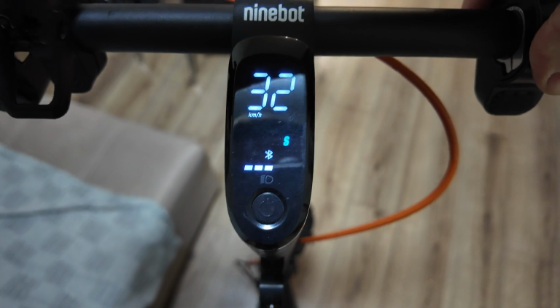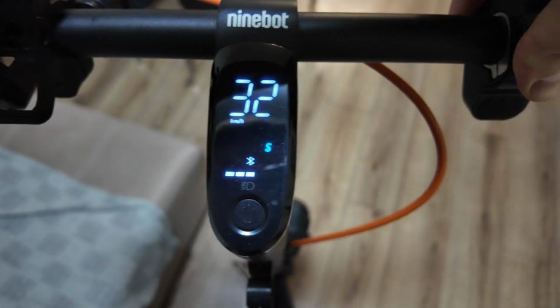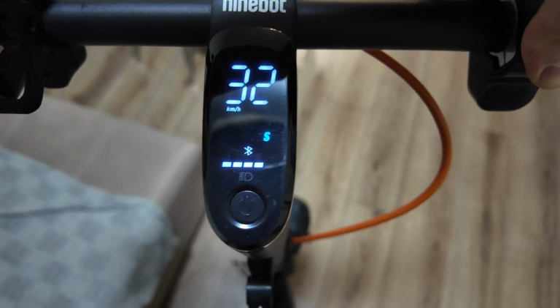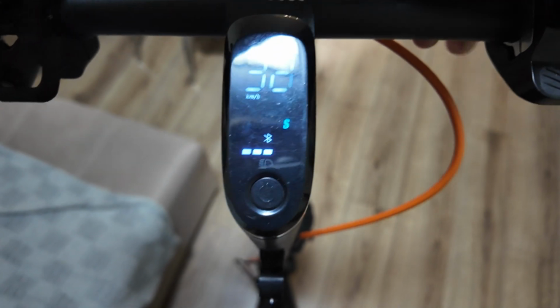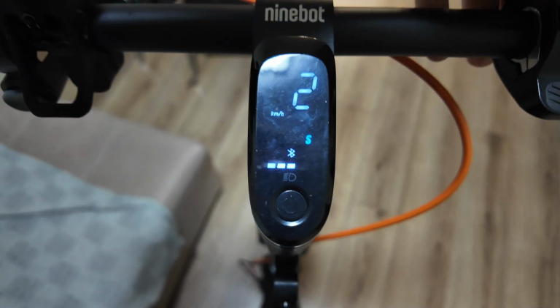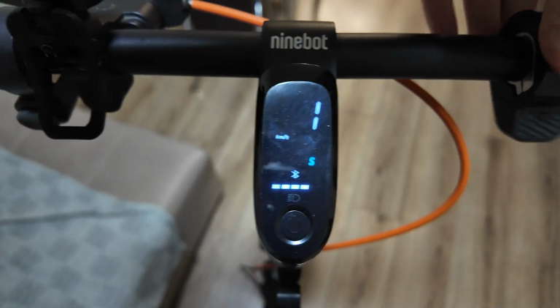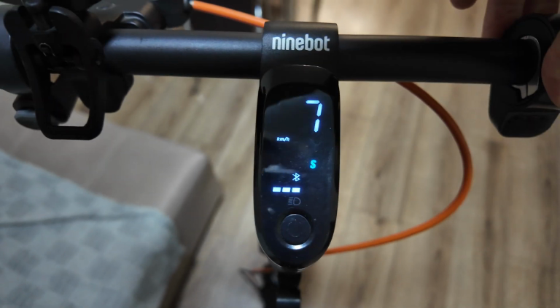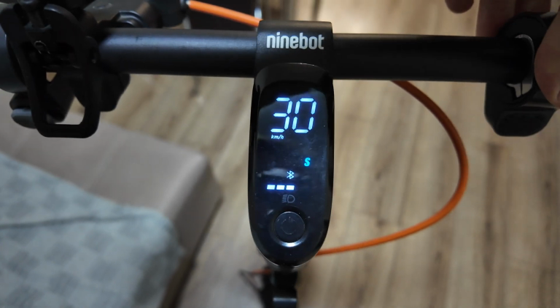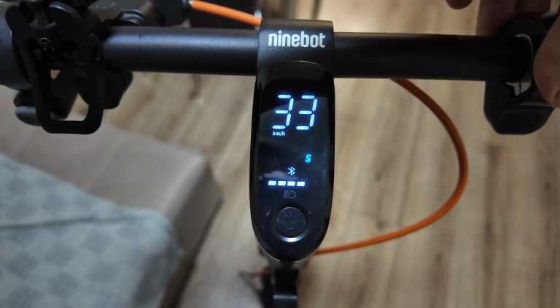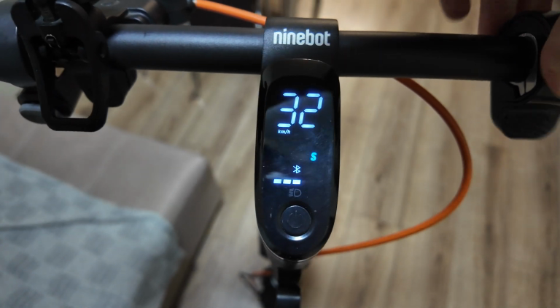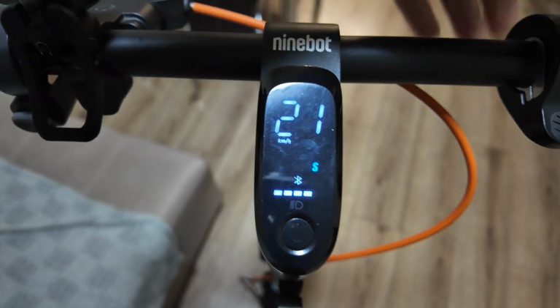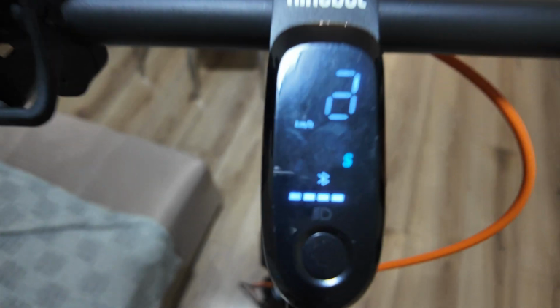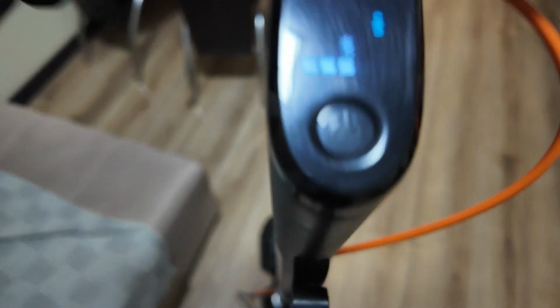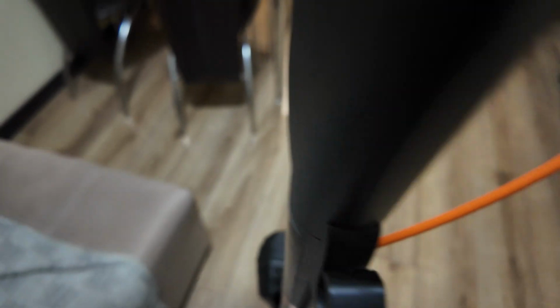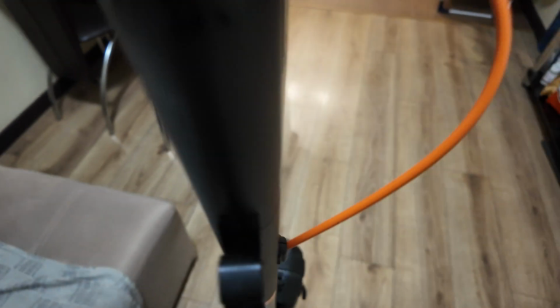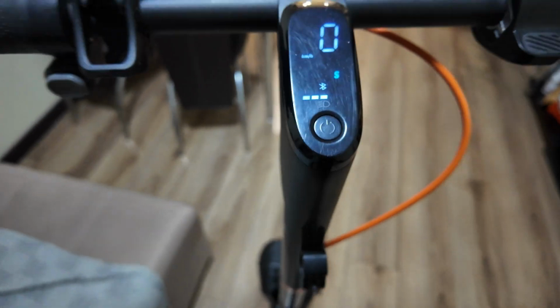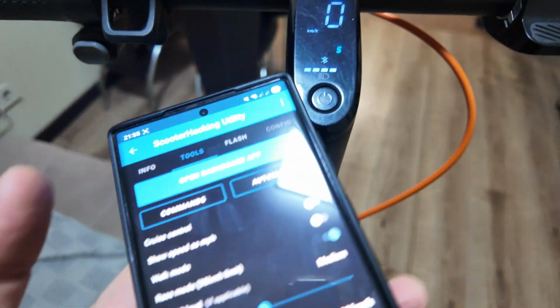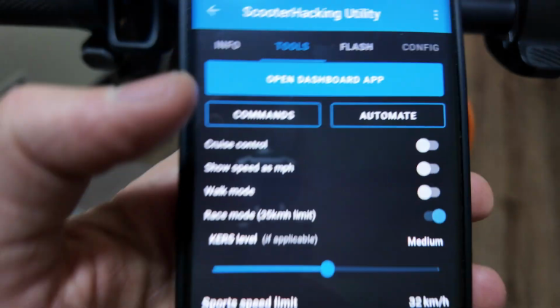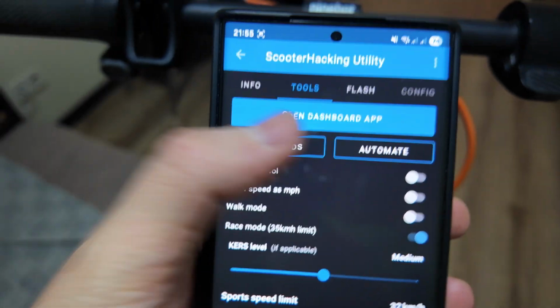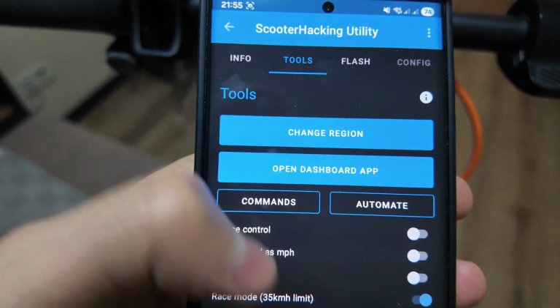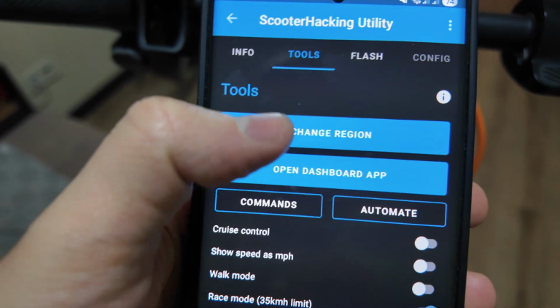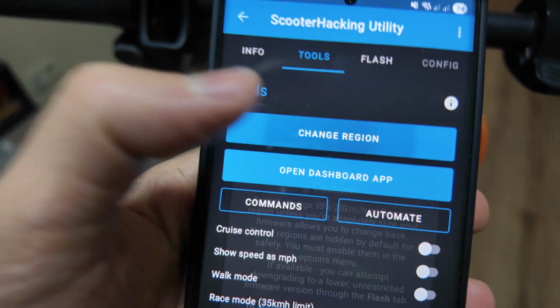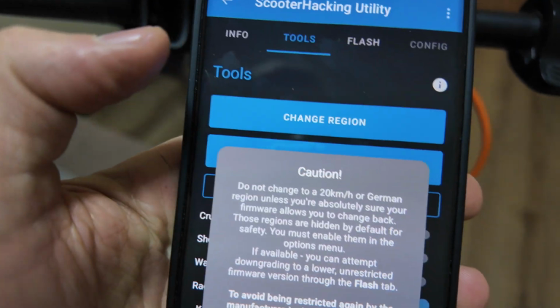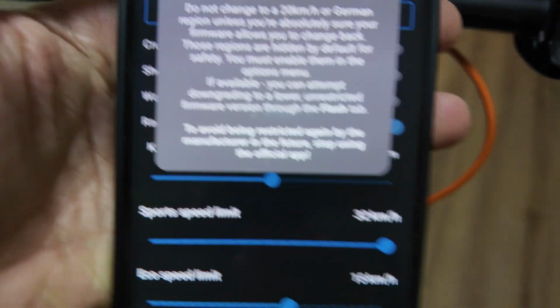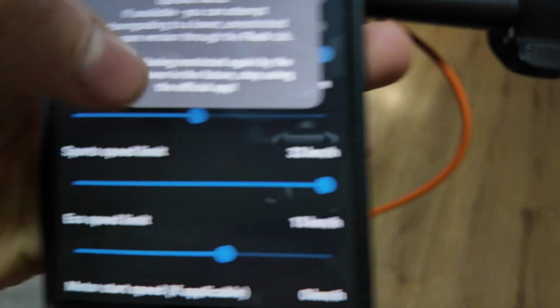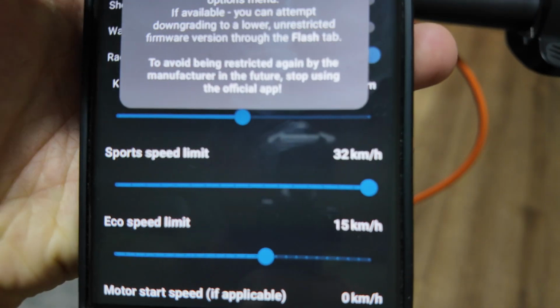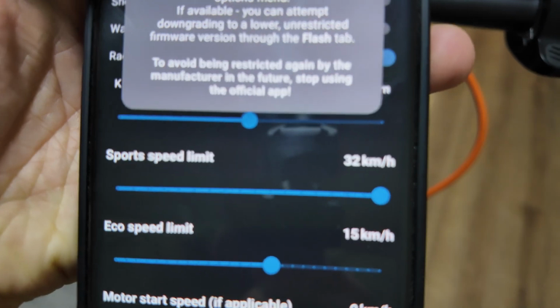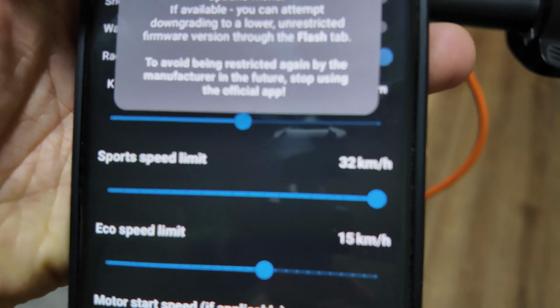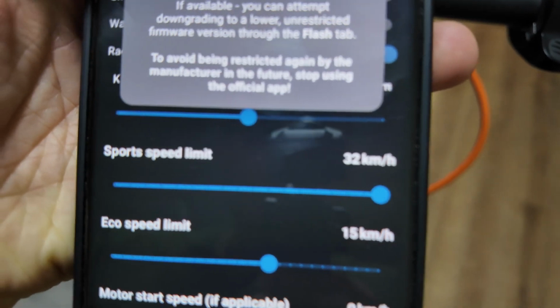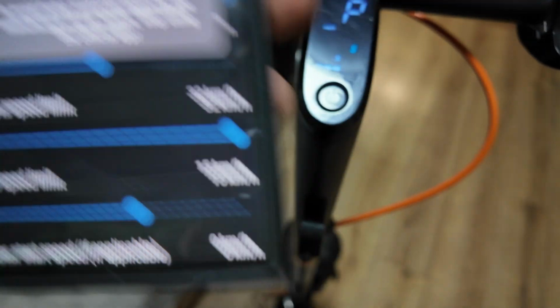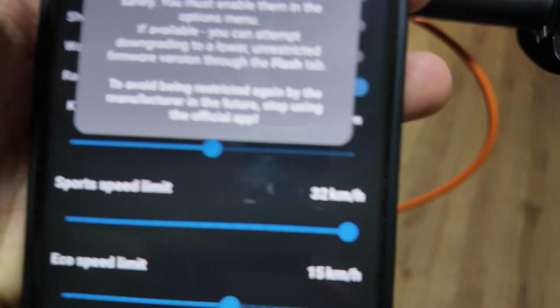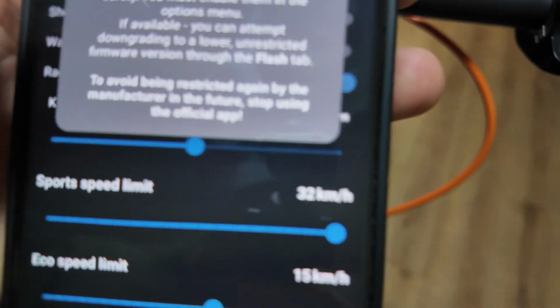Working quite well in Scooter Hacking Utility. In case it's not unlocked for you, you need to change the region here — just click, change the region, and confirm.